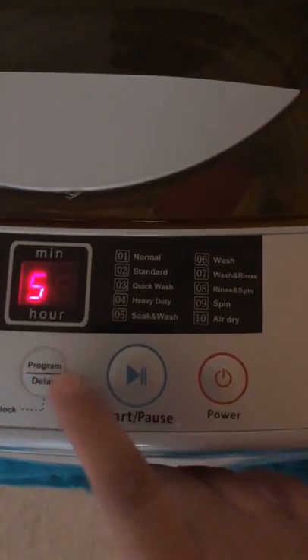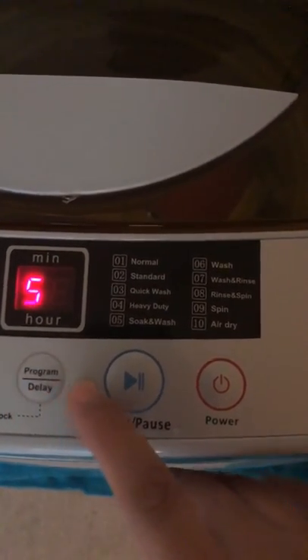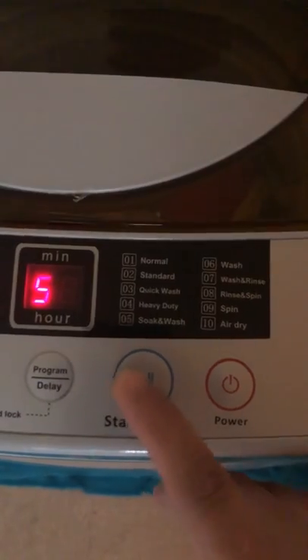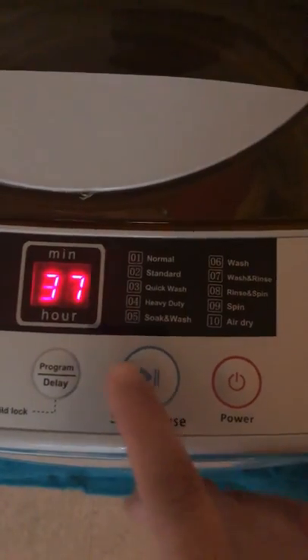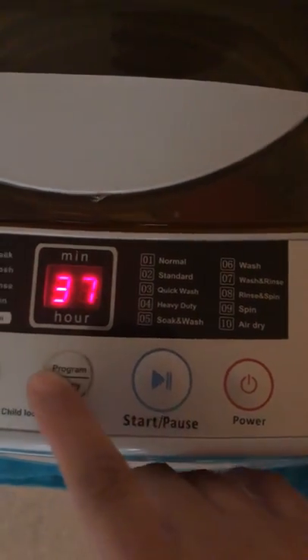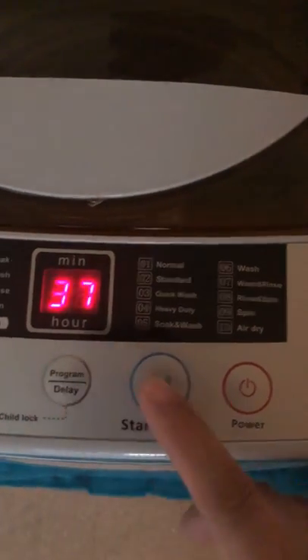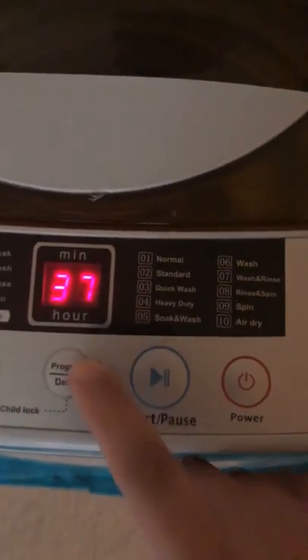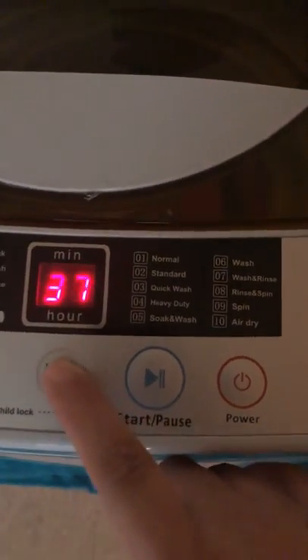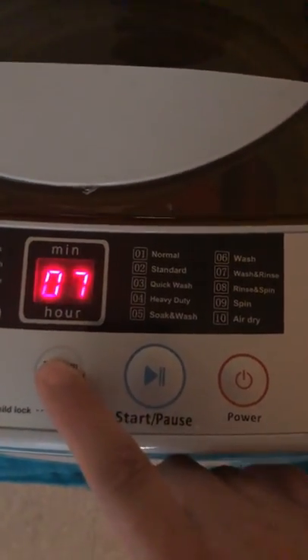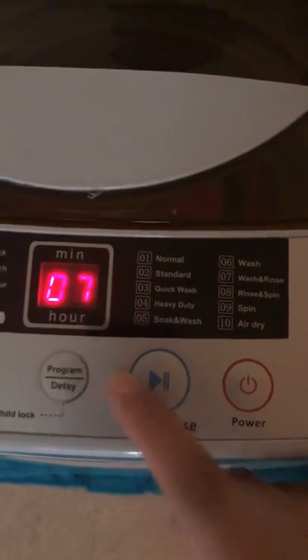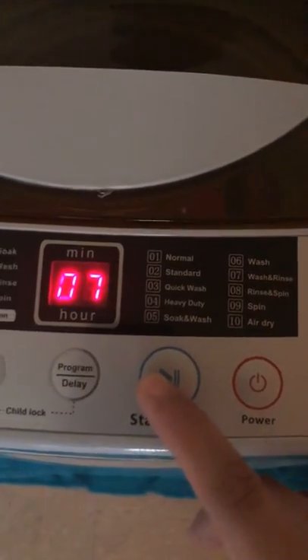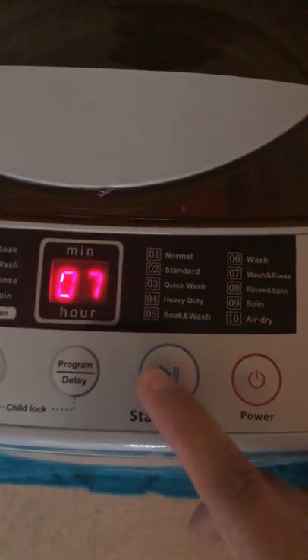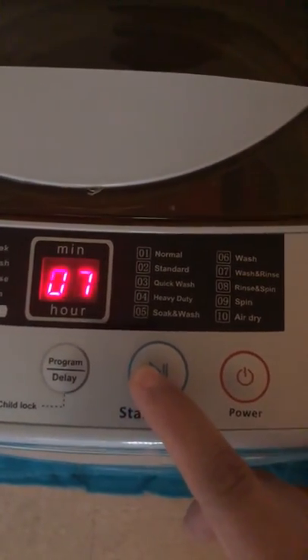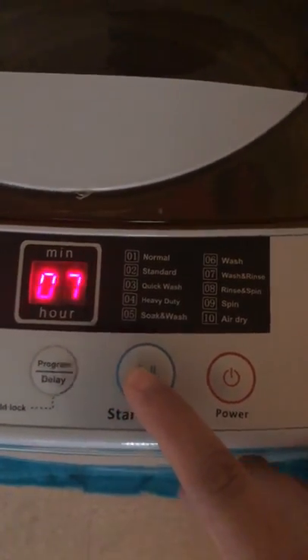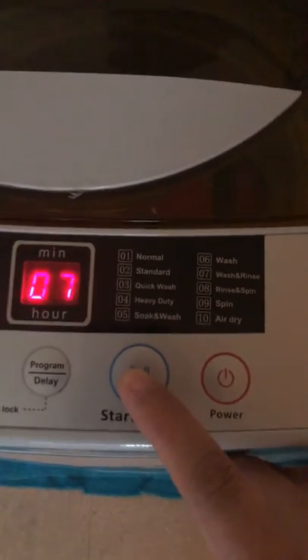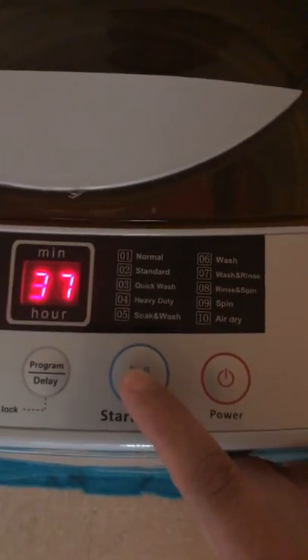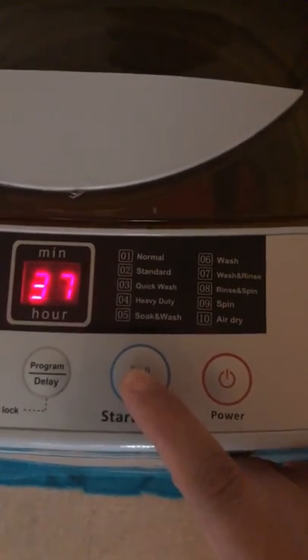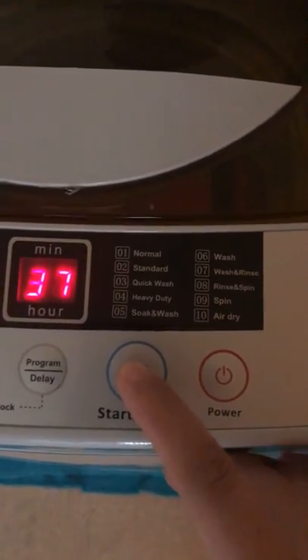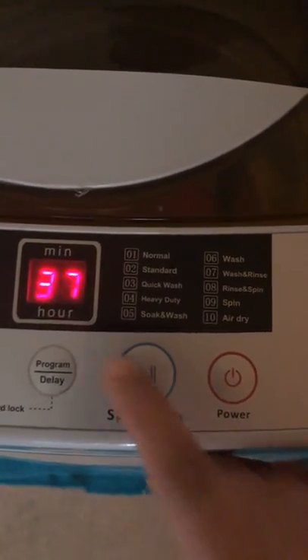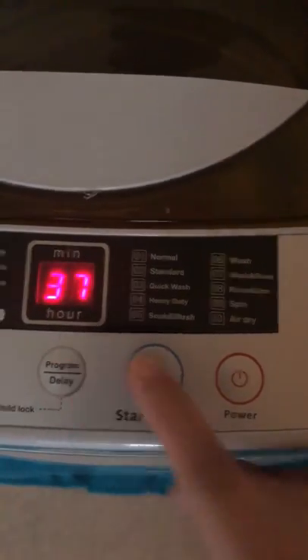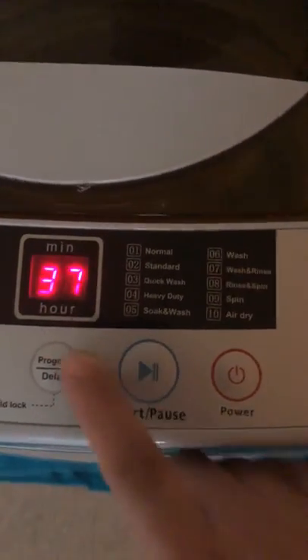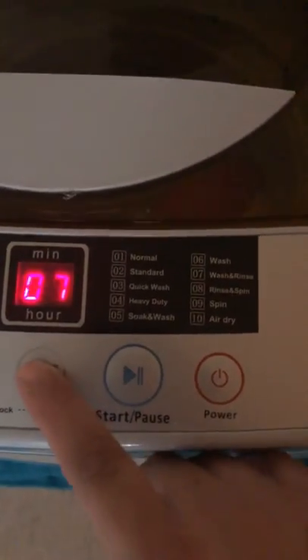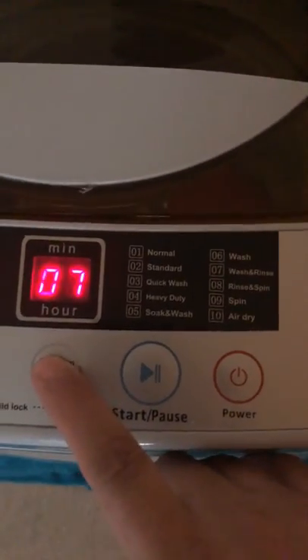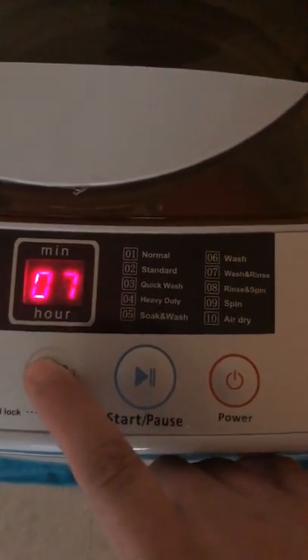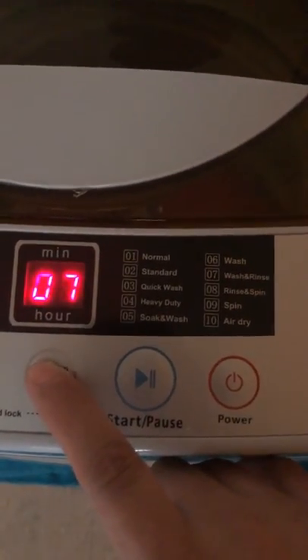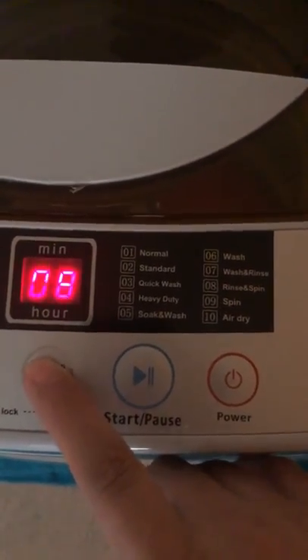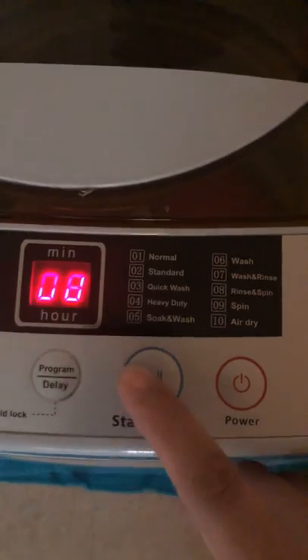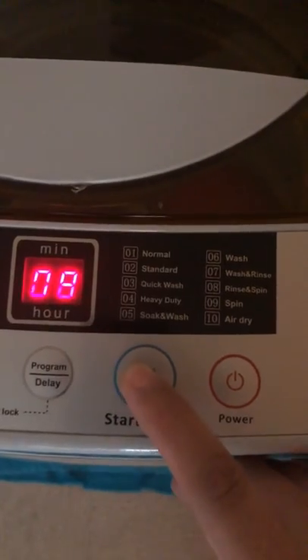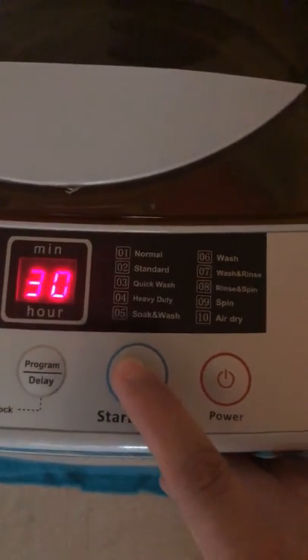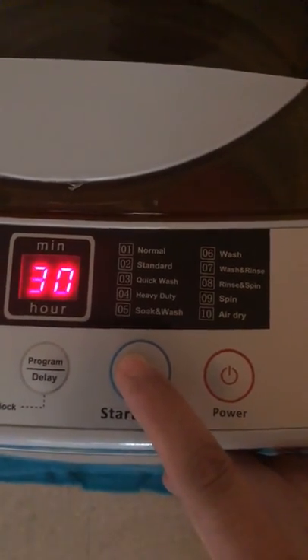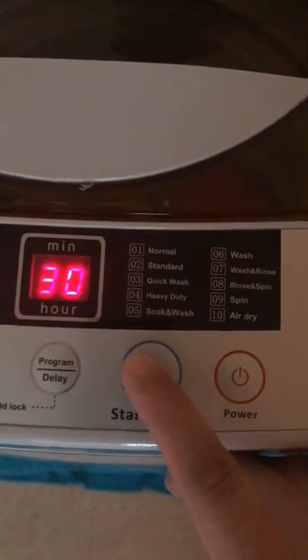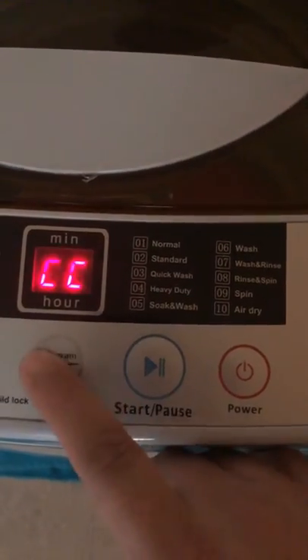Rinse and wash is 37 minutes. Number 7, pause. Number 8, rinse and spin - it's 30 minutes.